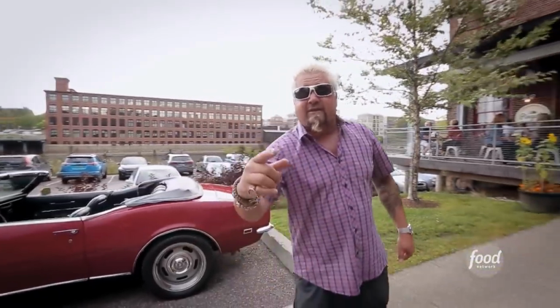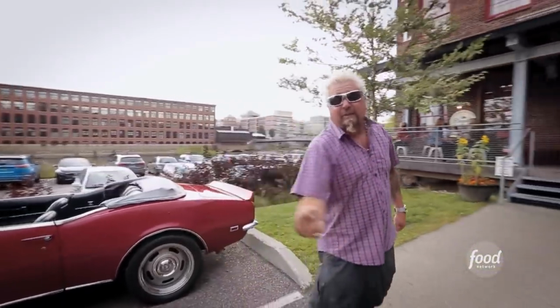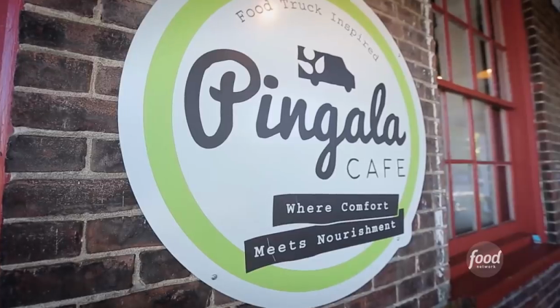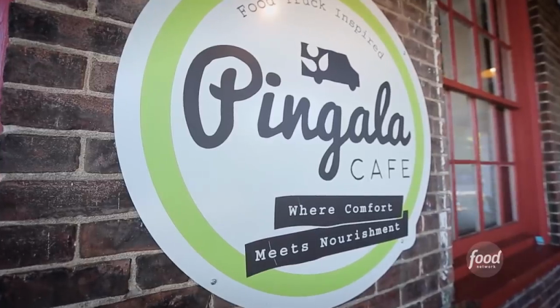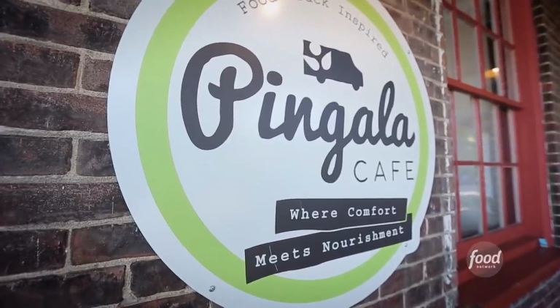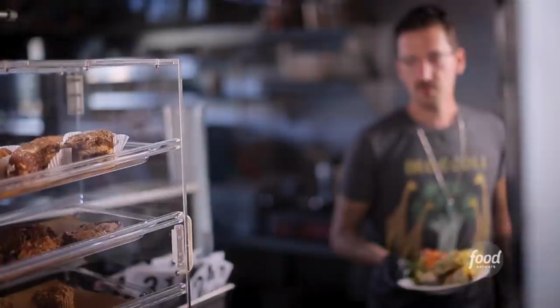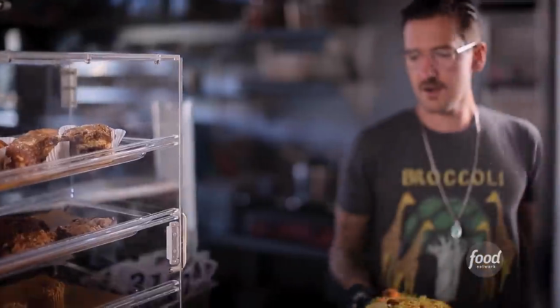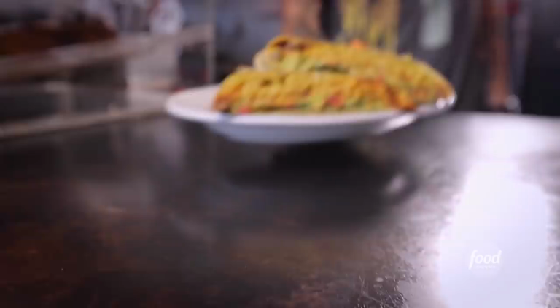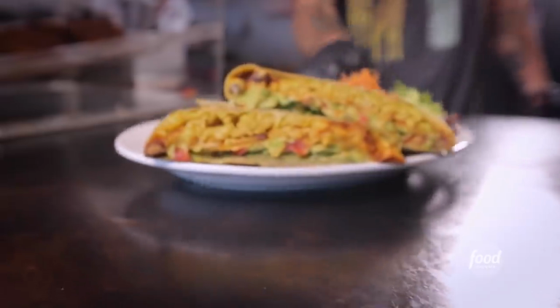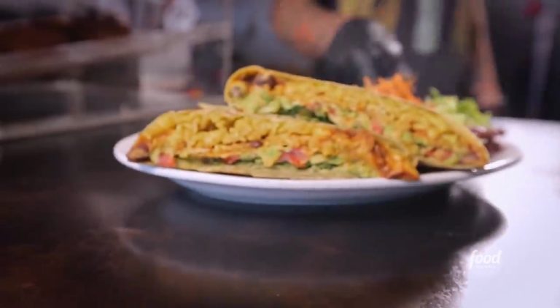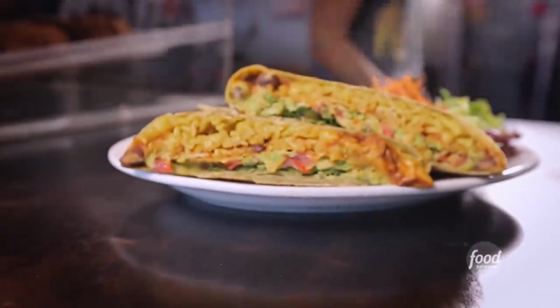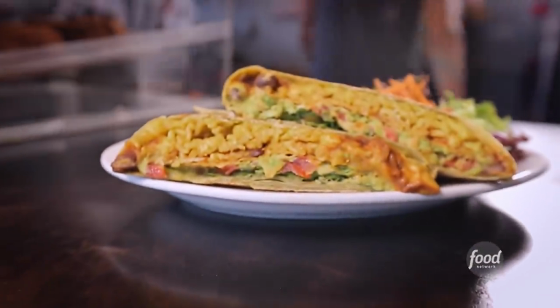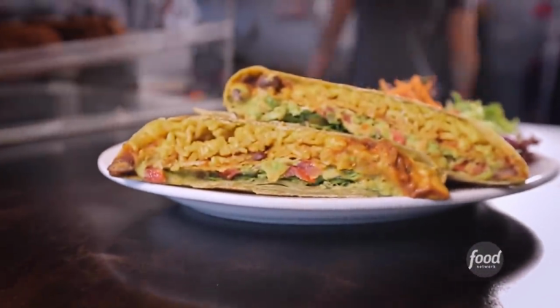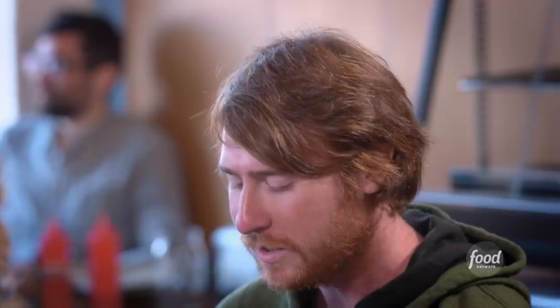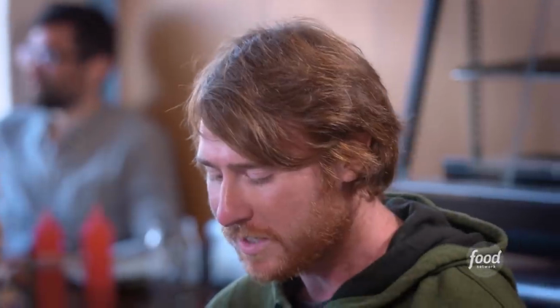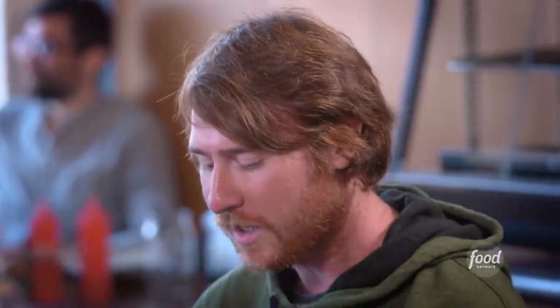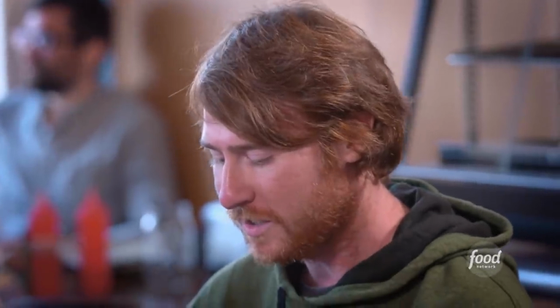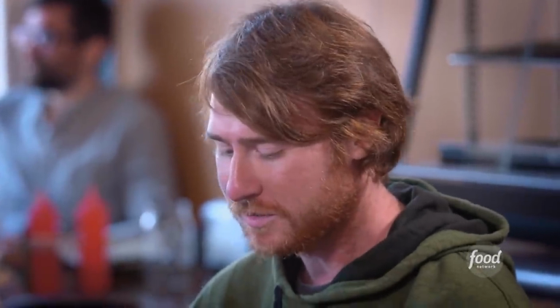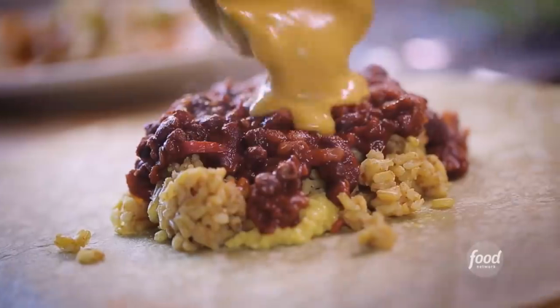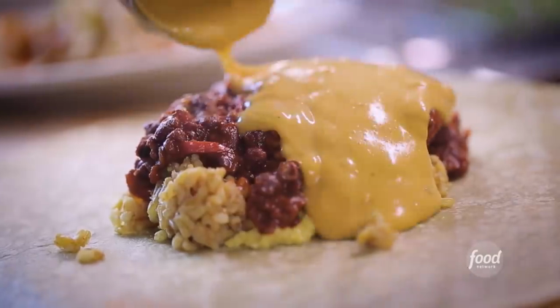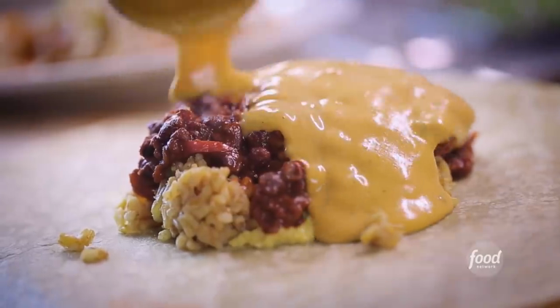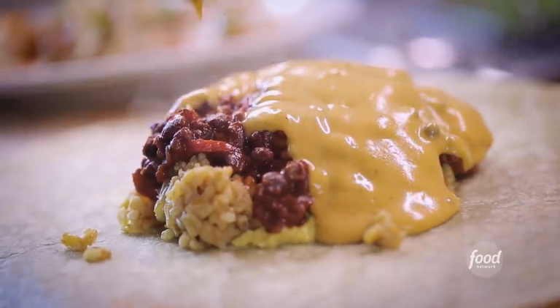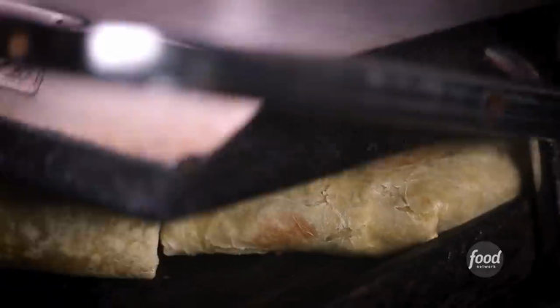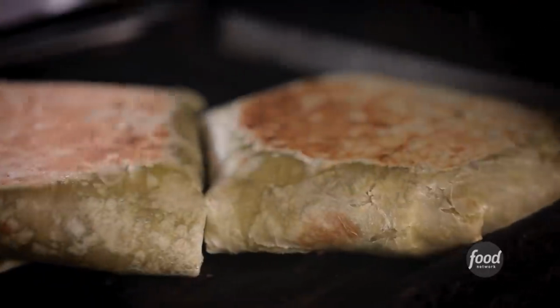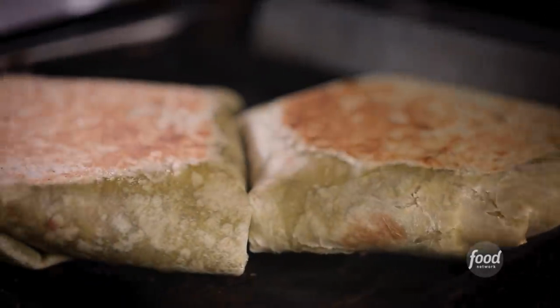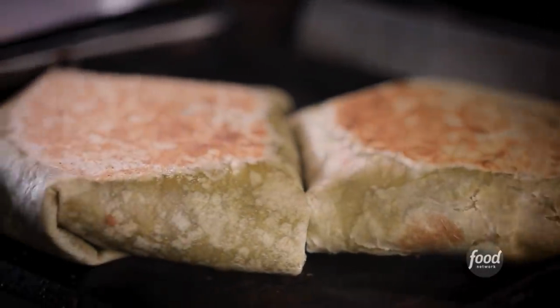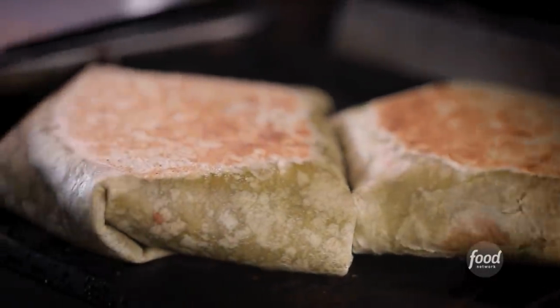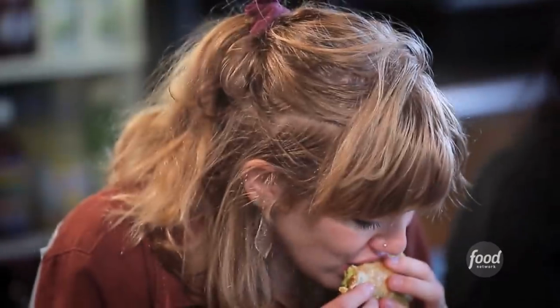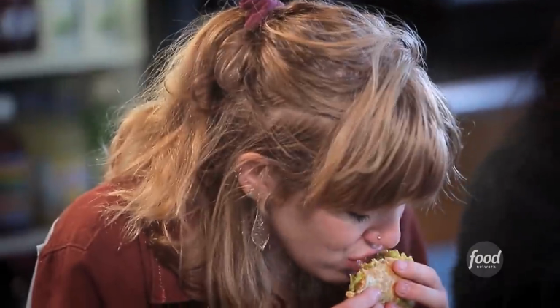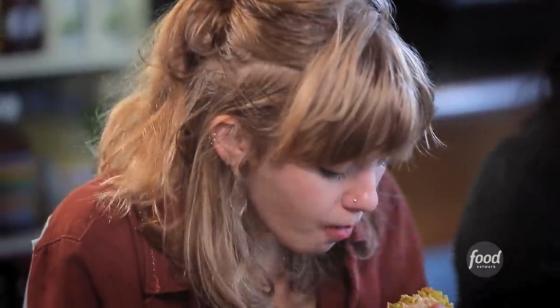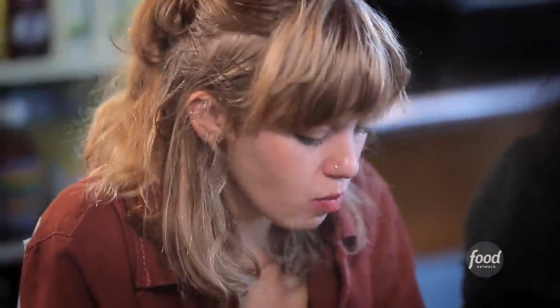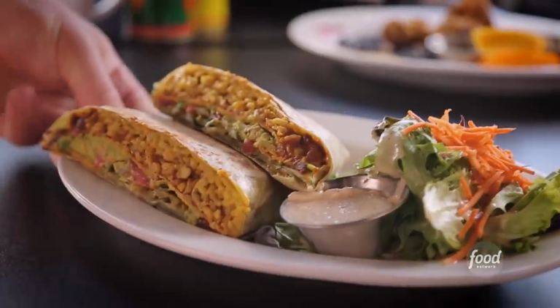This is Pingala. Runner, Crunchwrap, please. The Crunchwrap's this ooey gooey mess of awesomeness with the beans, the queso, and the rice inside this crunchy flour tortilla that's just toasted and grilled to perfection.